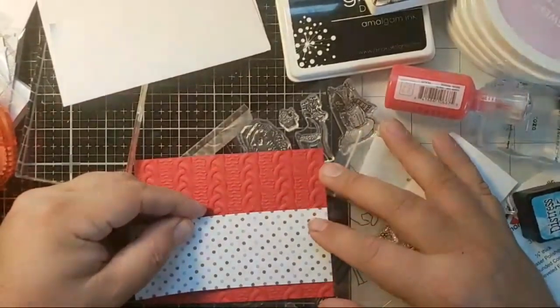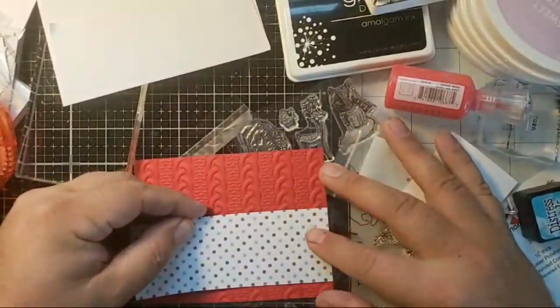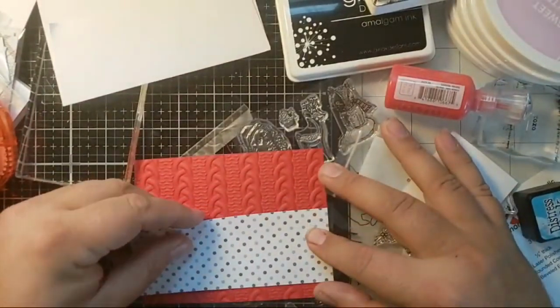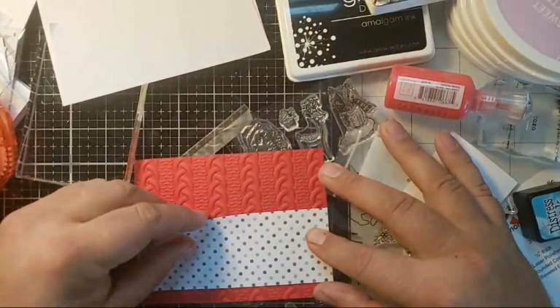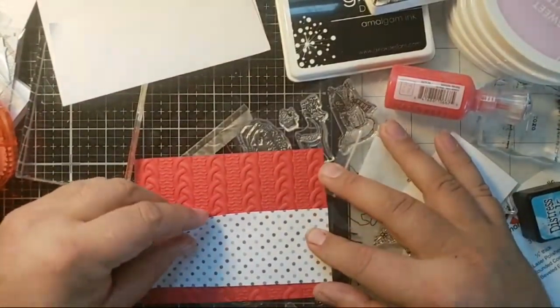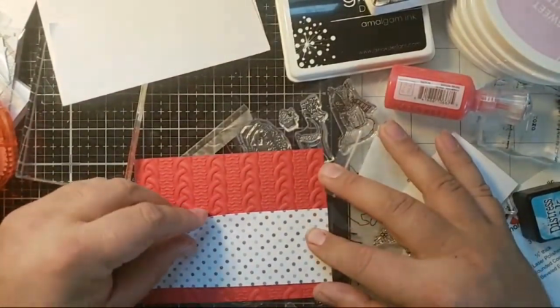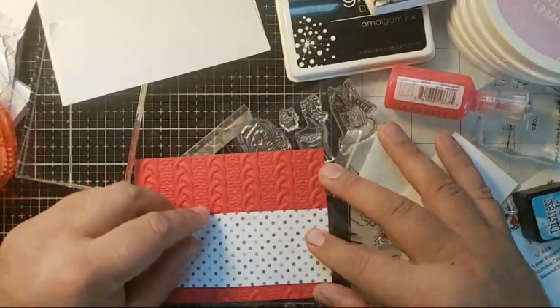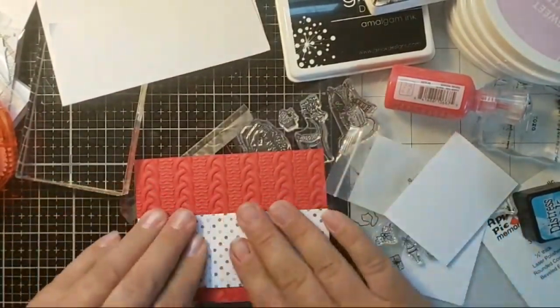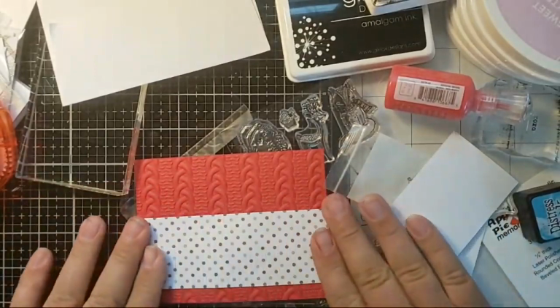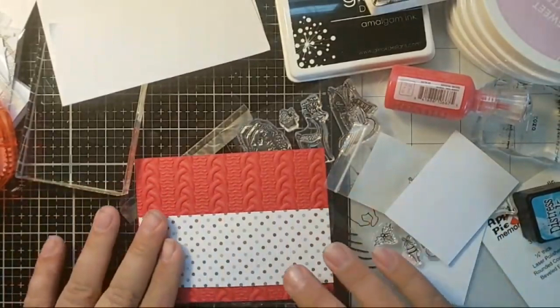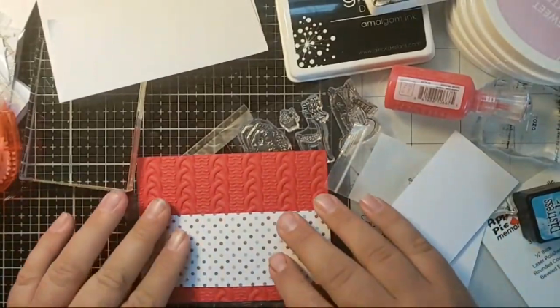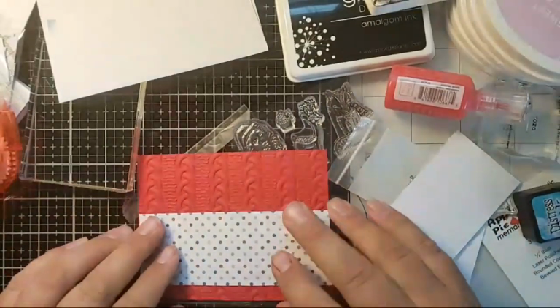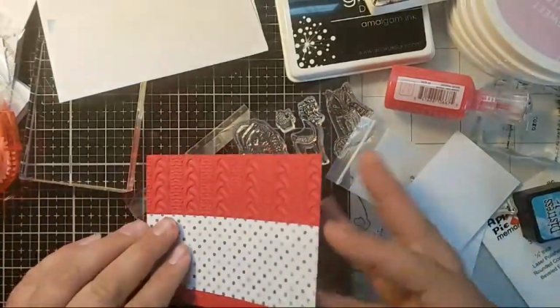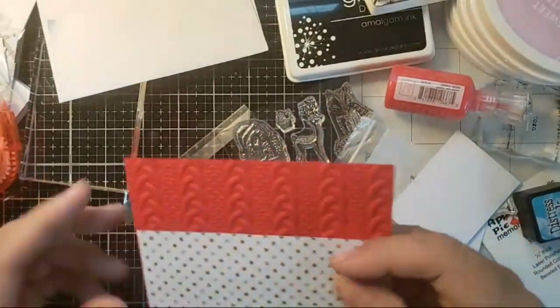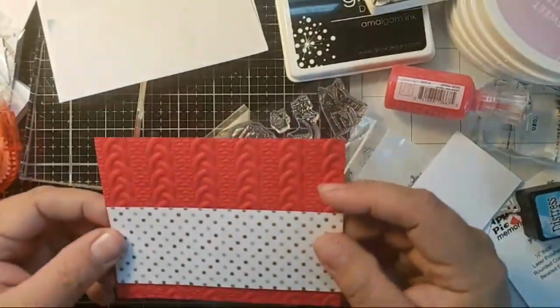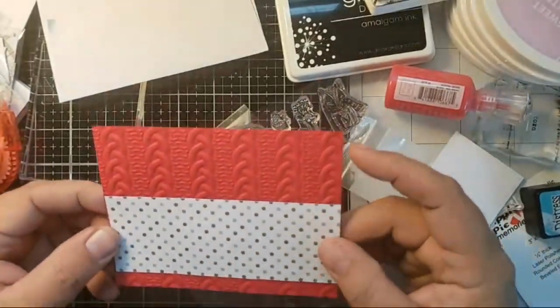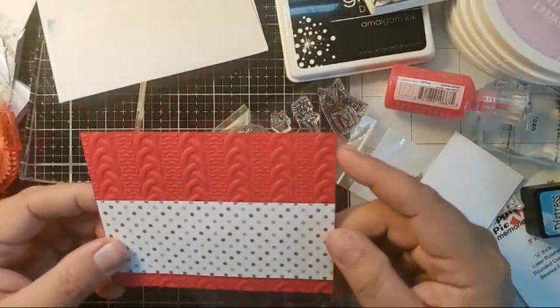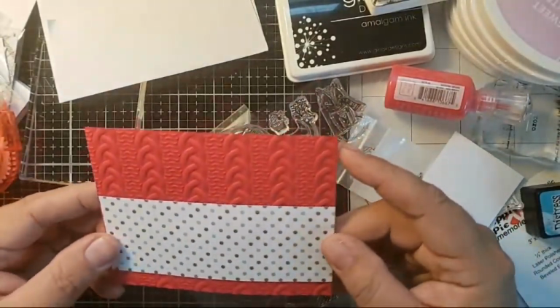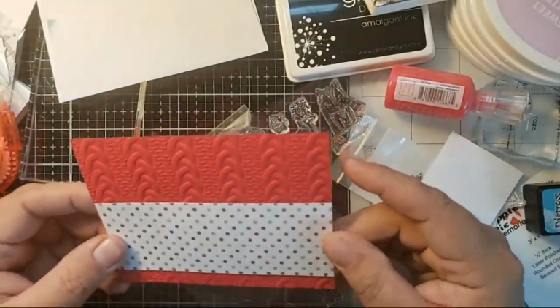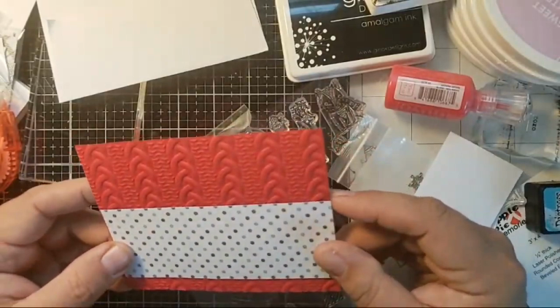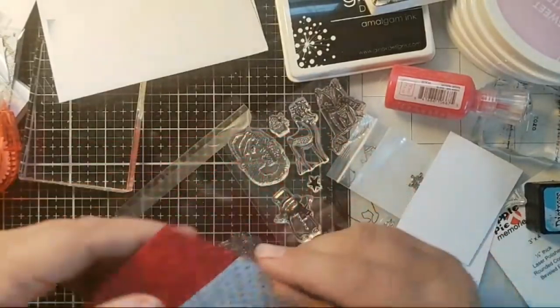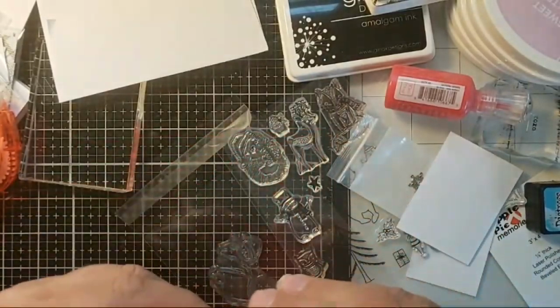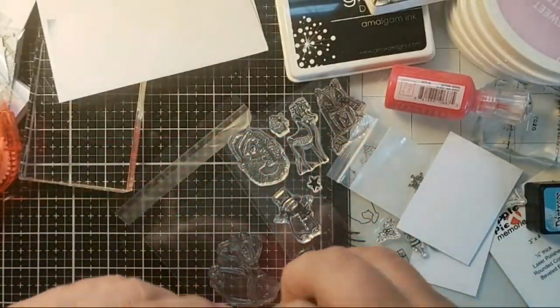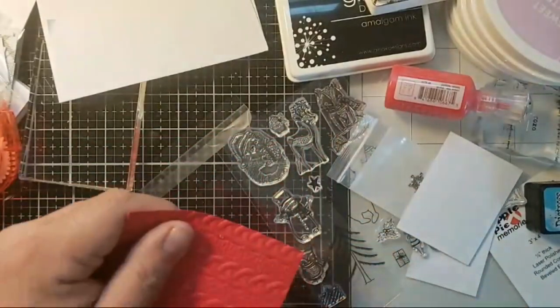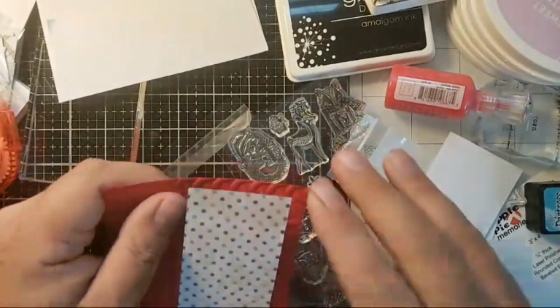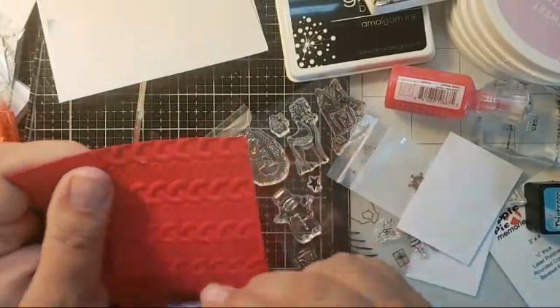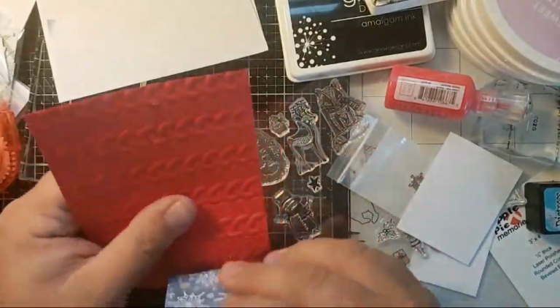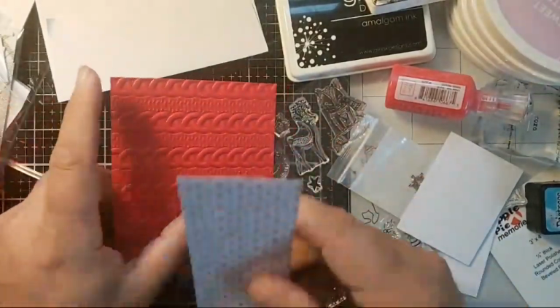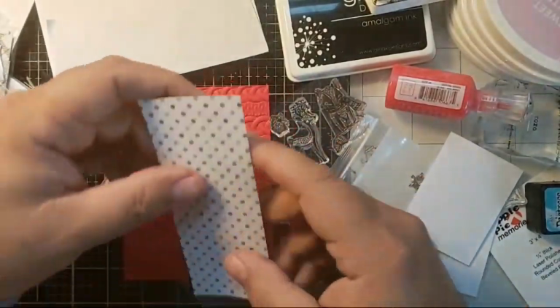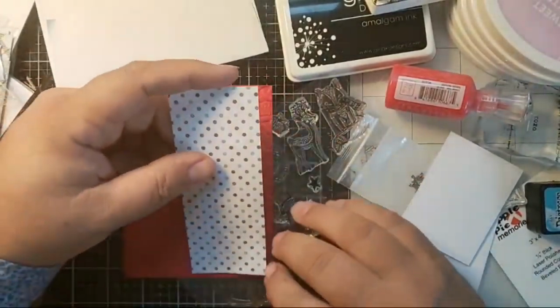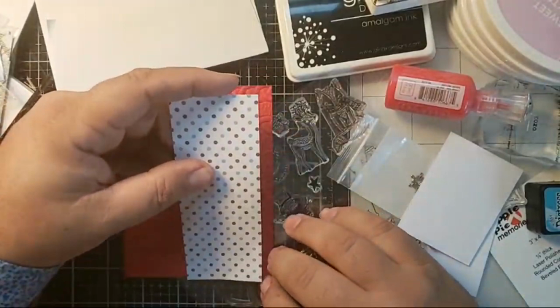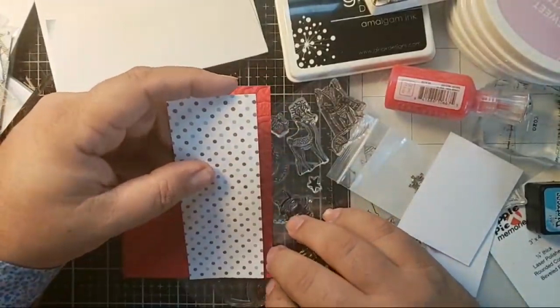Following the instructions: step one, cut a strip from the authentic patterned paper, five and a quarter by two inches. So that's five and a quarter right there, and we'll do two inches right here. Adhere to the embossed red cardstock. I'm going to use my tape runner — it came in the box, which is probably what I should have thought to grab anyway. Just pop that on right there.